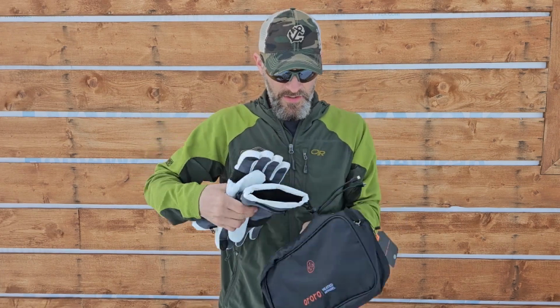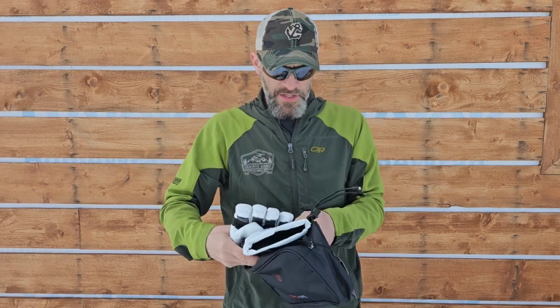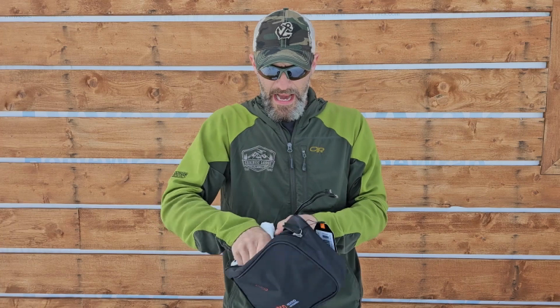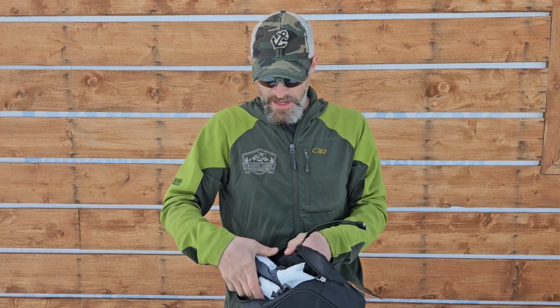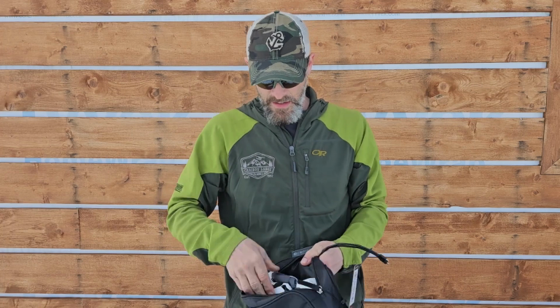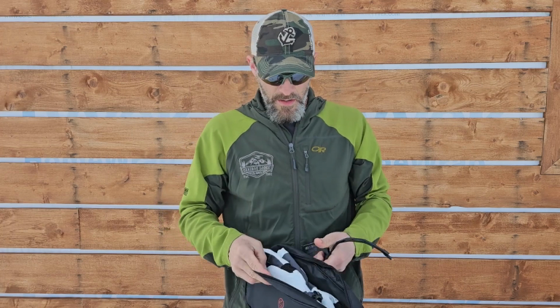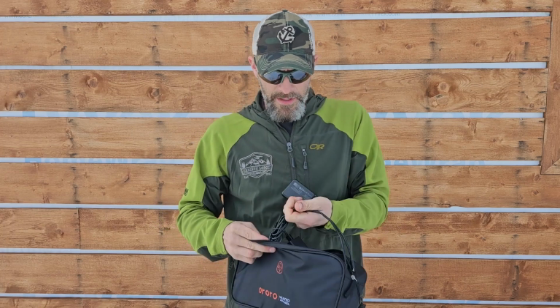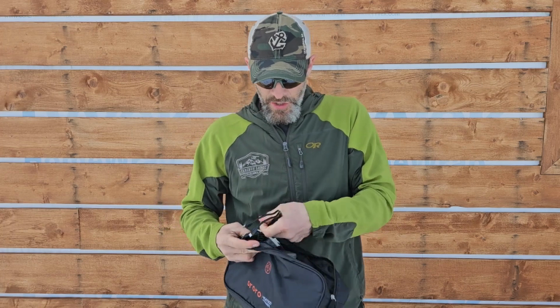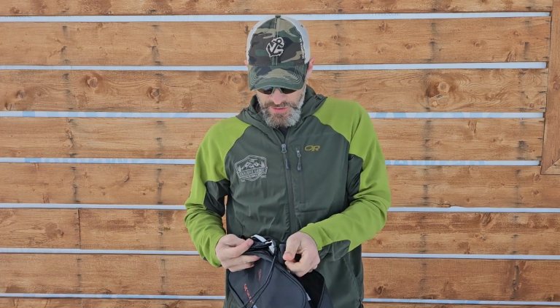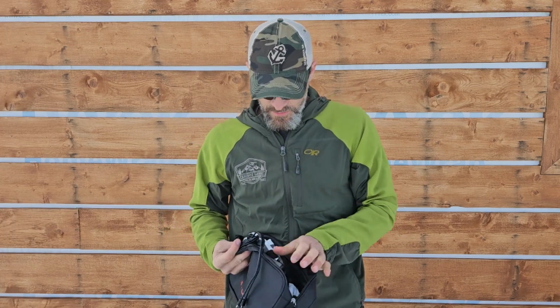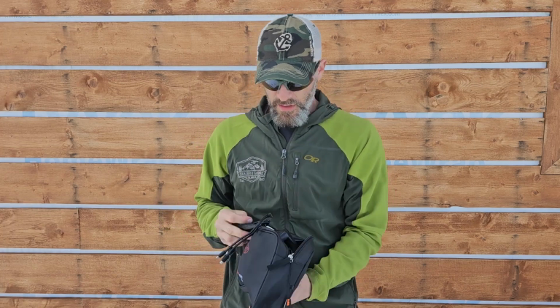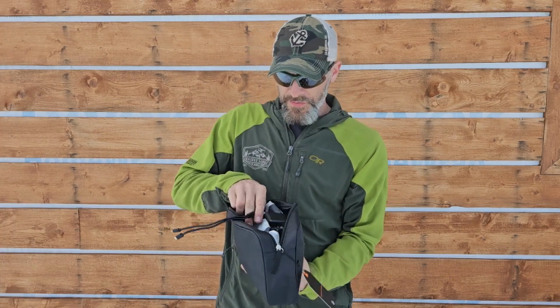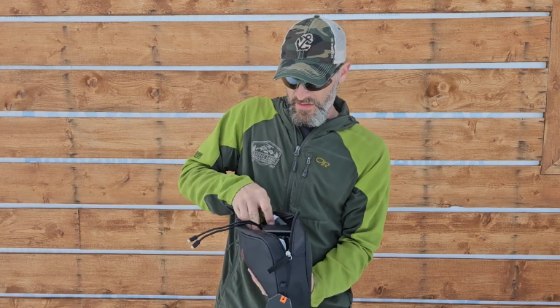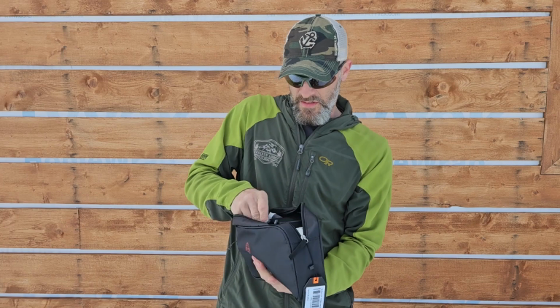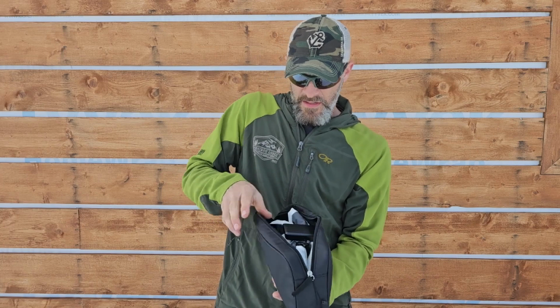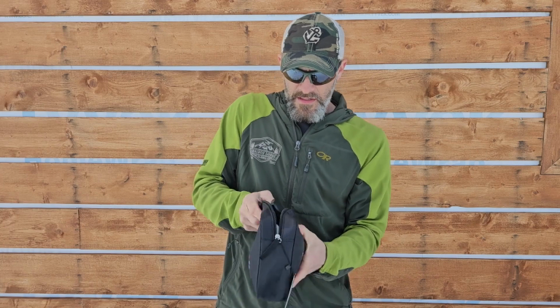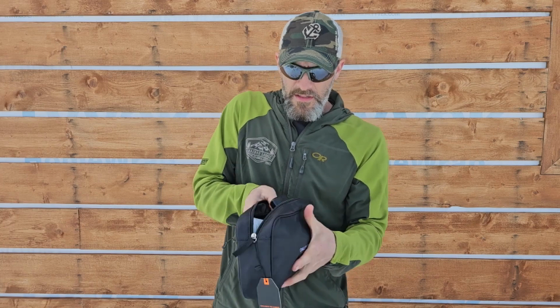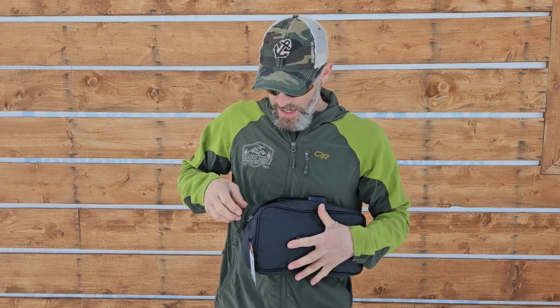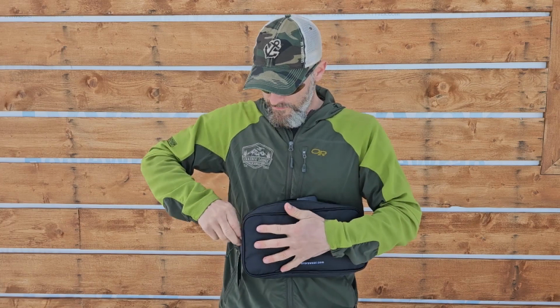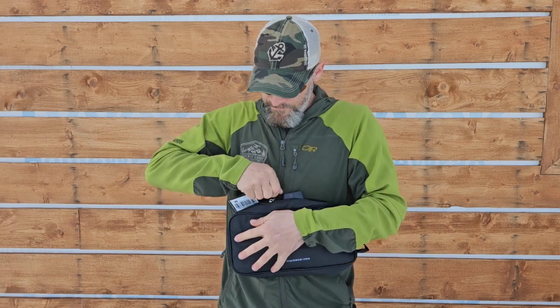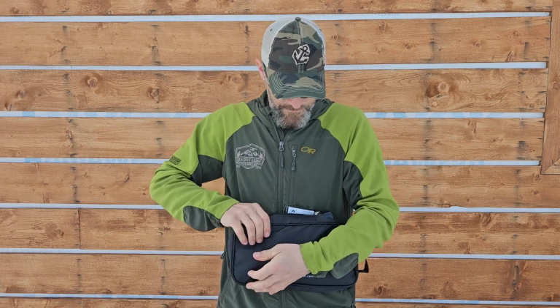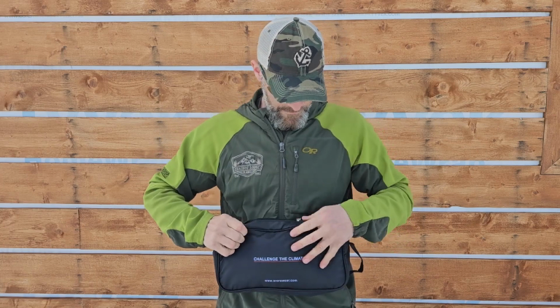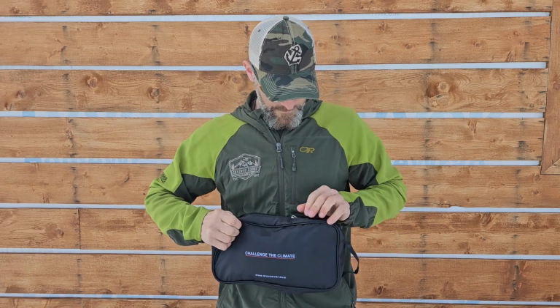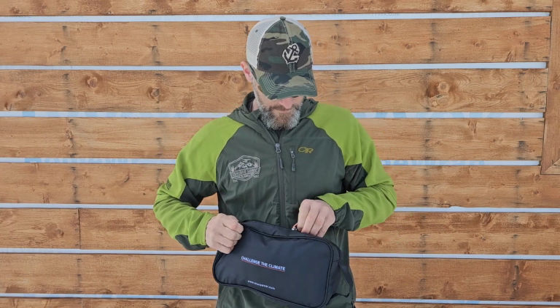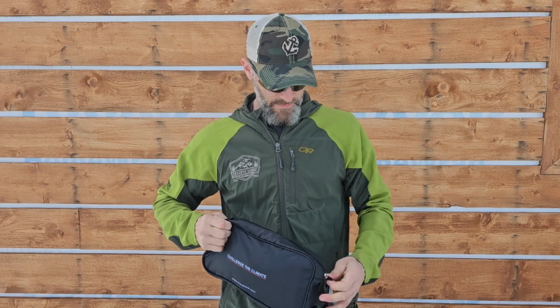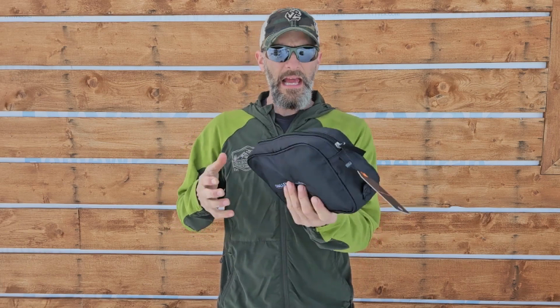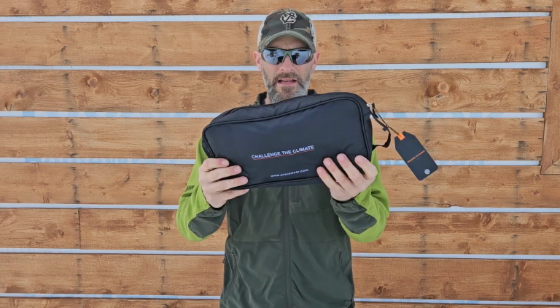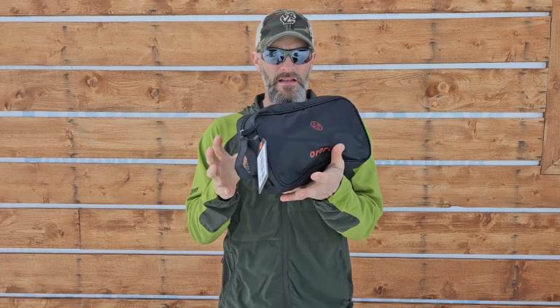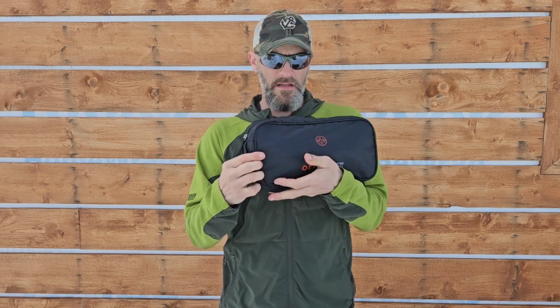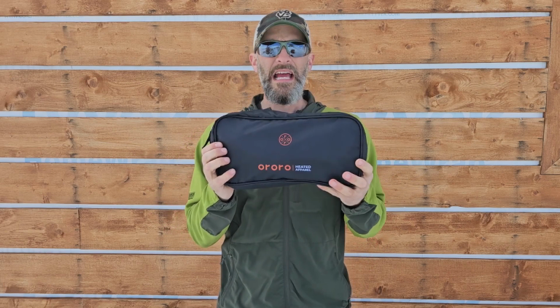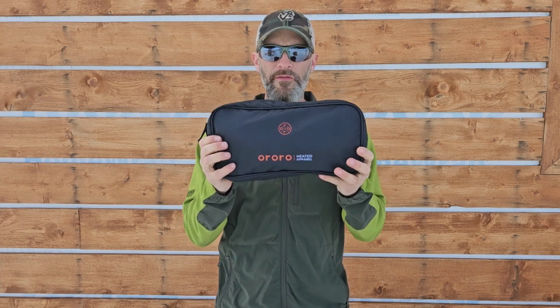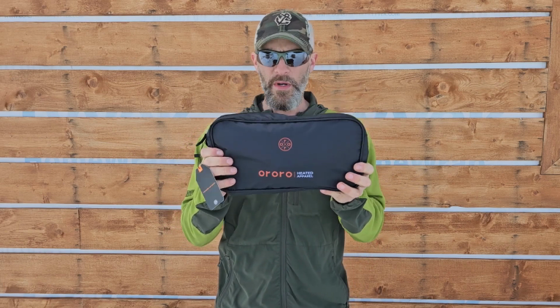They also come with a nice little carry pouch. You can stick everything in it — battery, chargers, gloves — zip it up and store it for next winter.